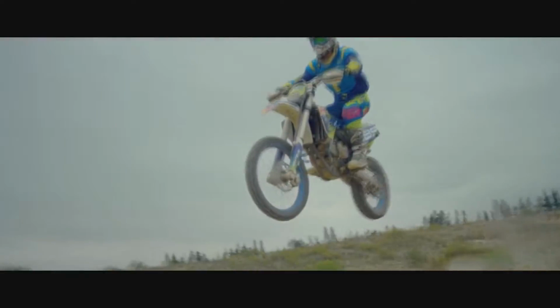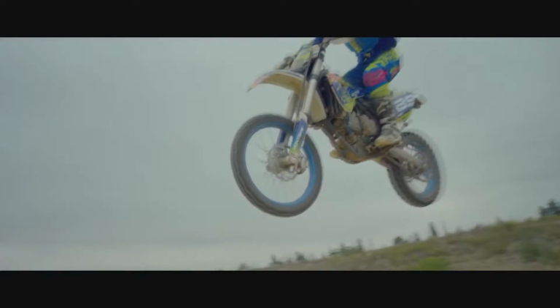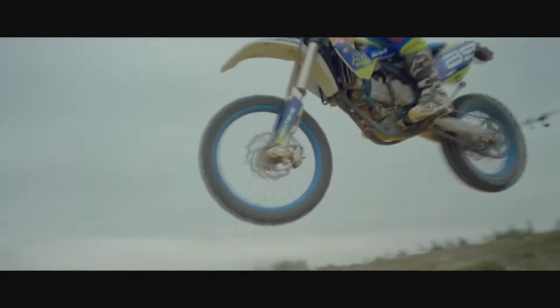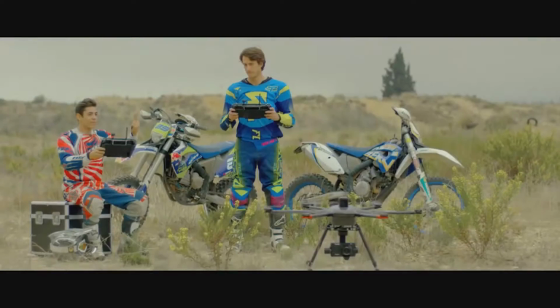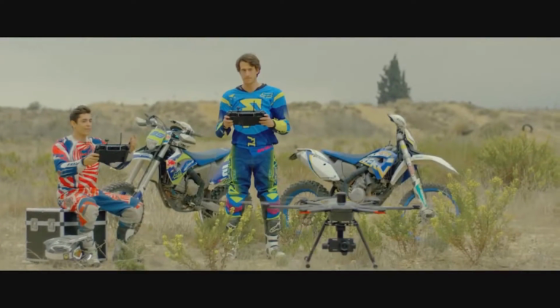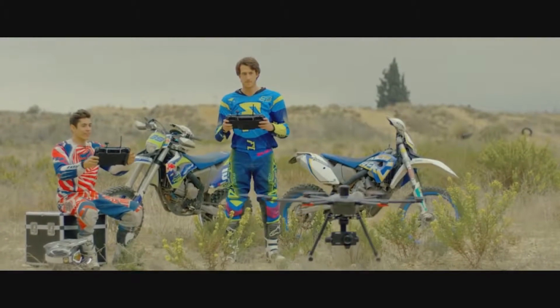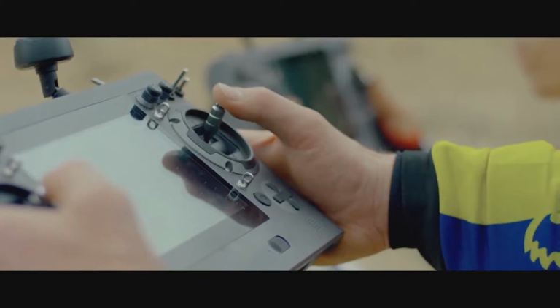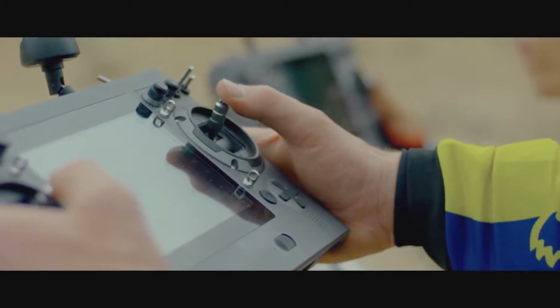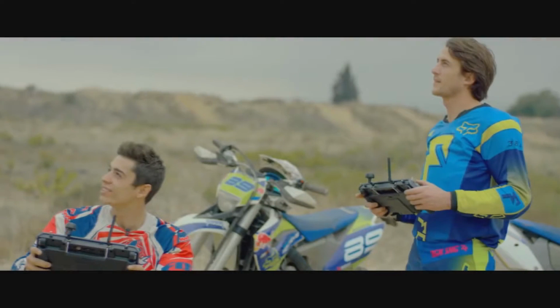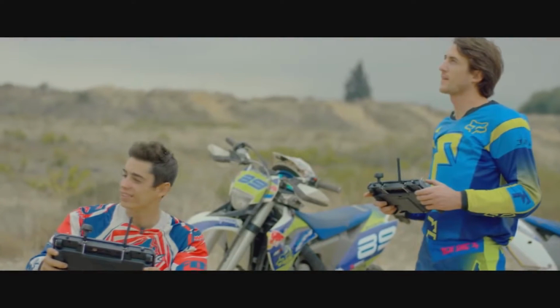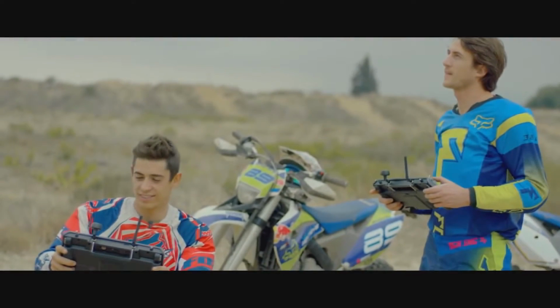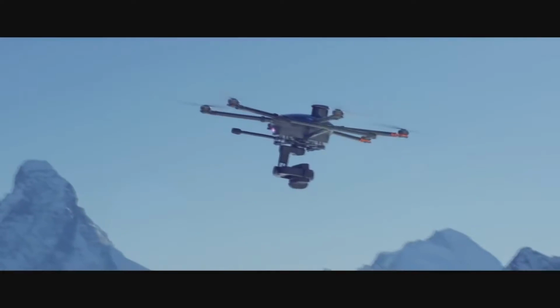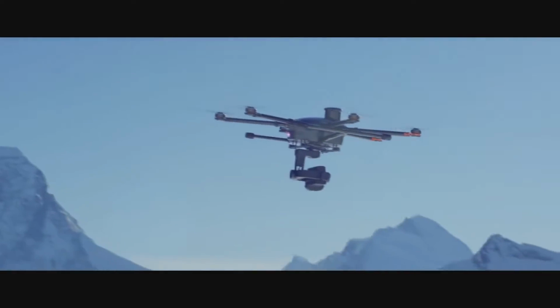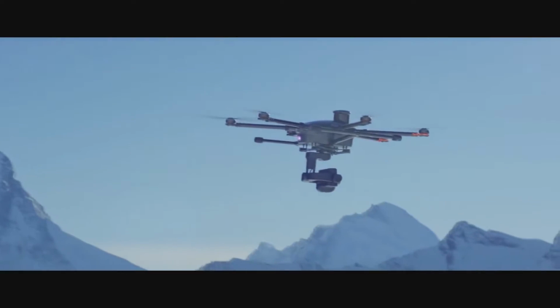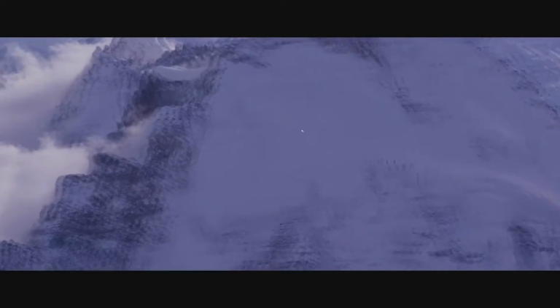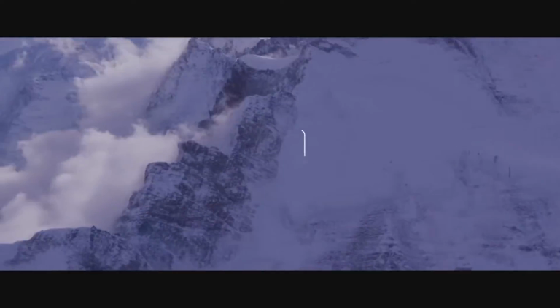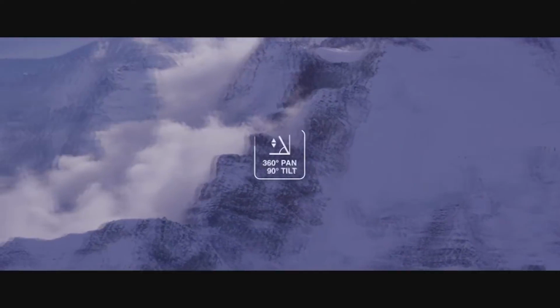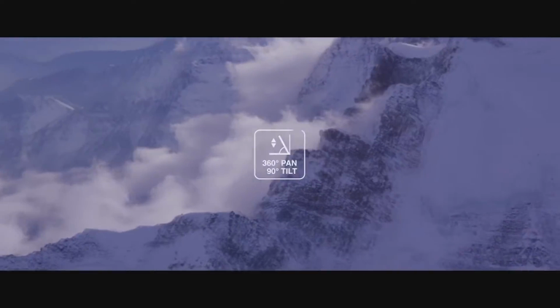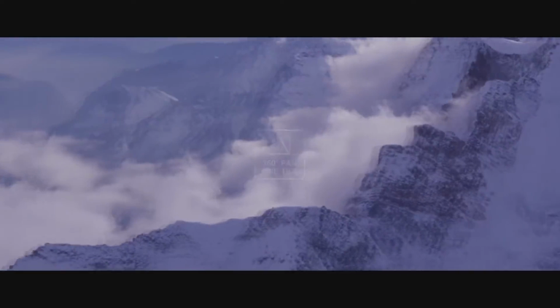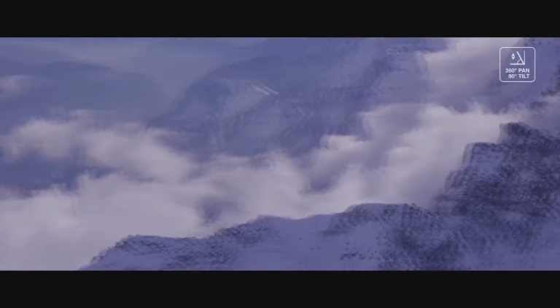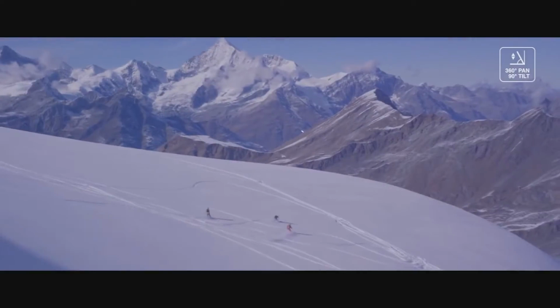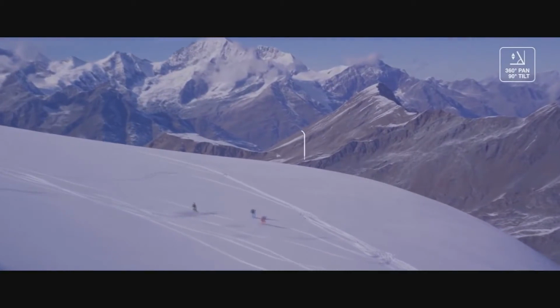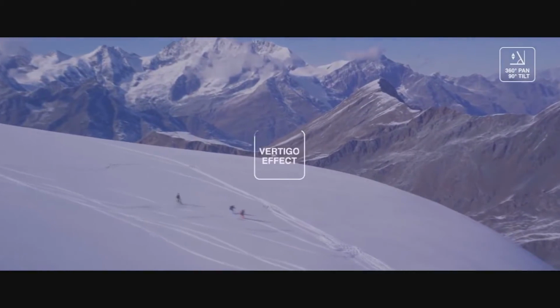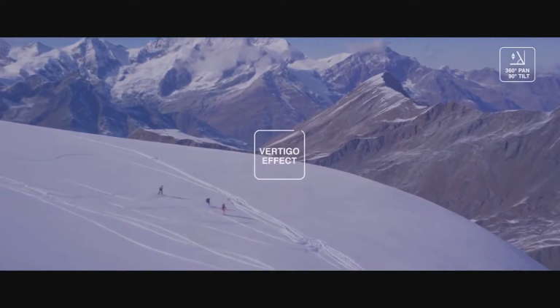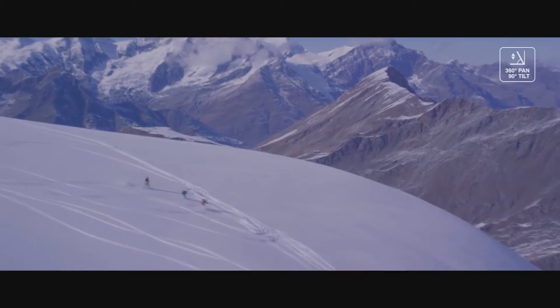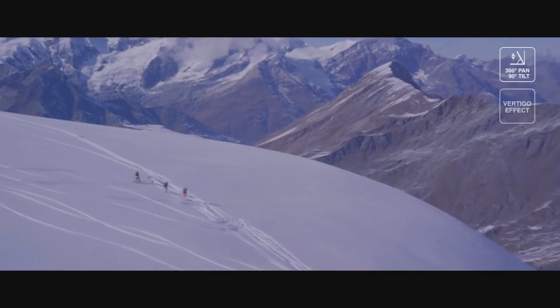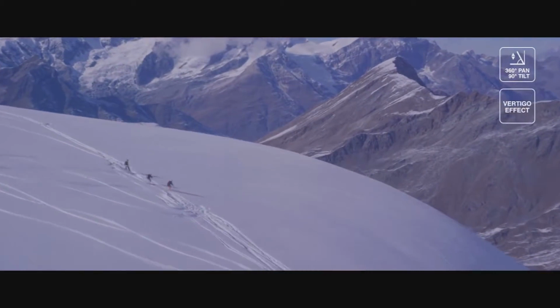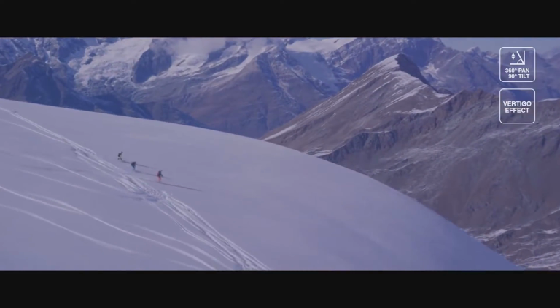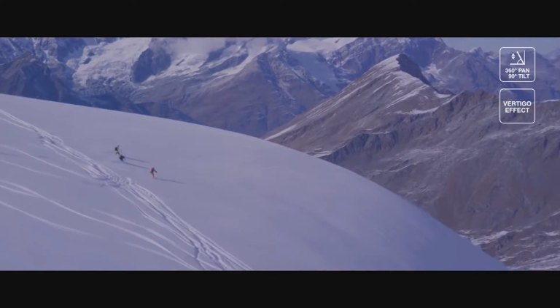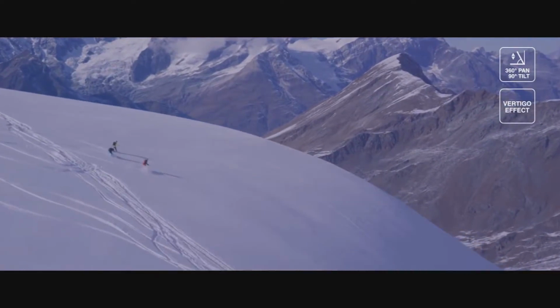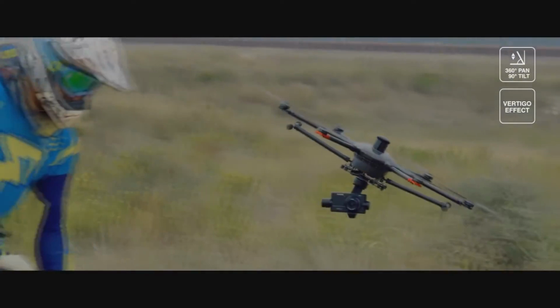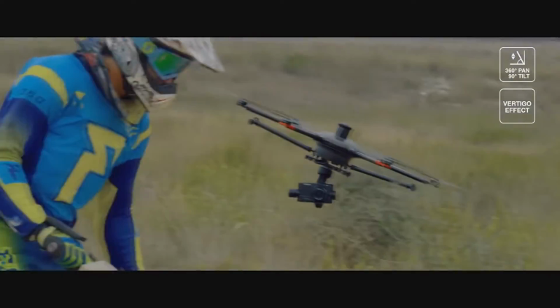The Seagull4 gives you, or a second camera operator, everything you need to control the camera image even better. Make 360-degree pans, vertigo effect zooms, and imposing maneuver highlights of your film.